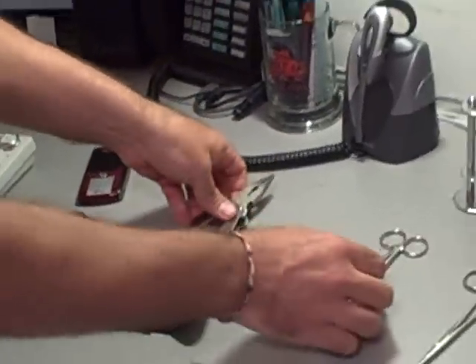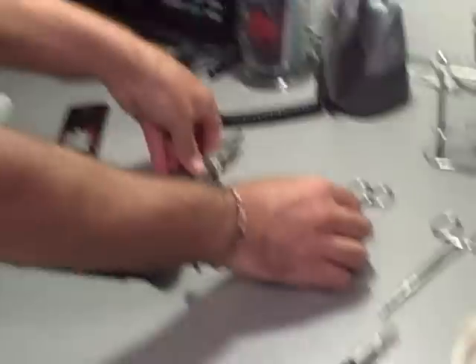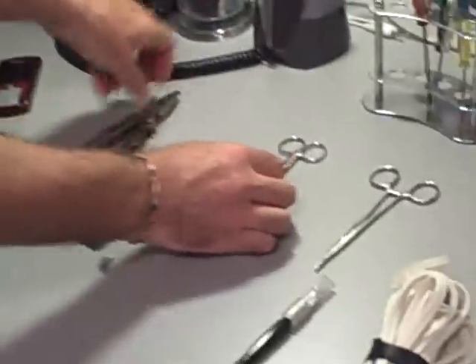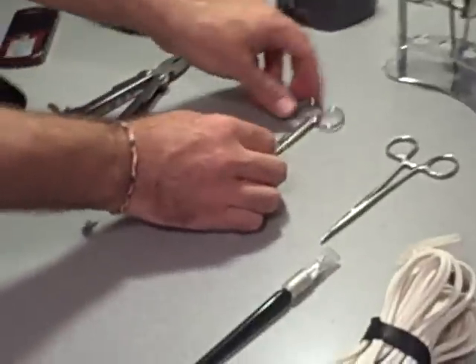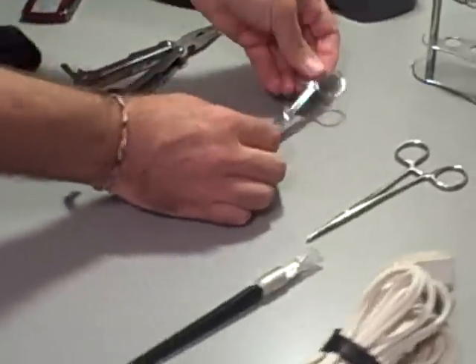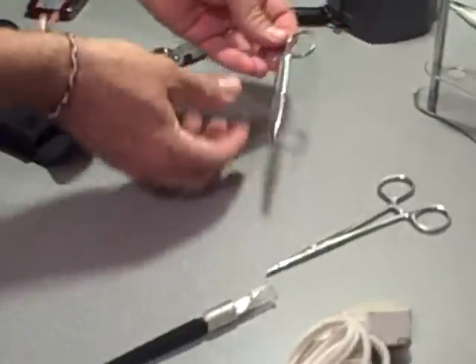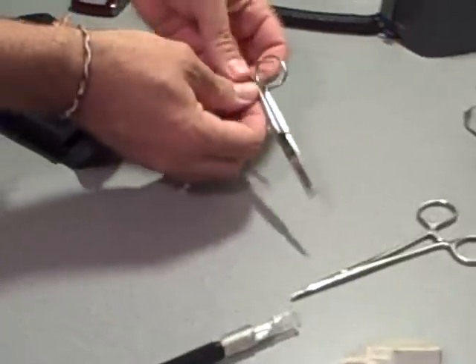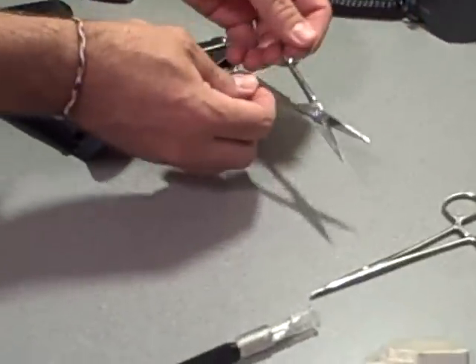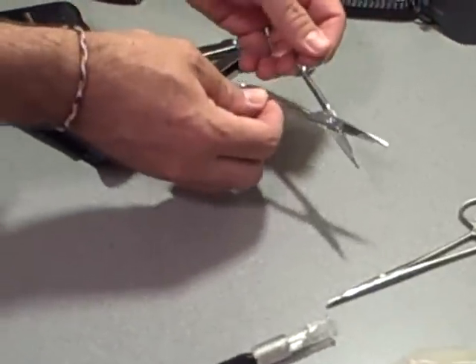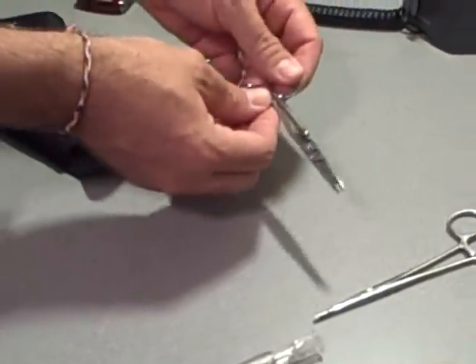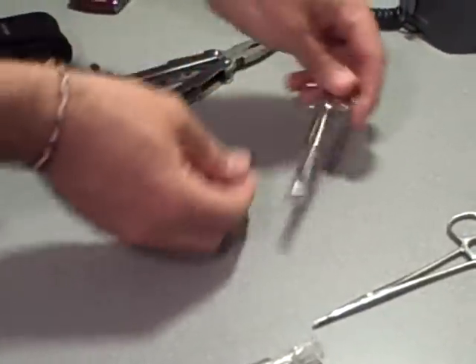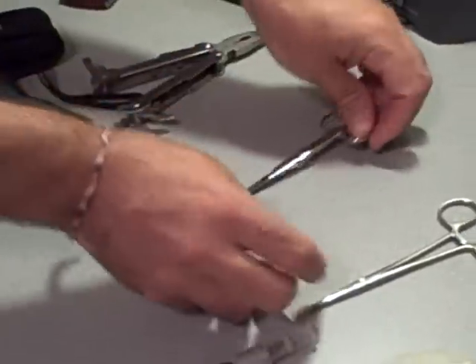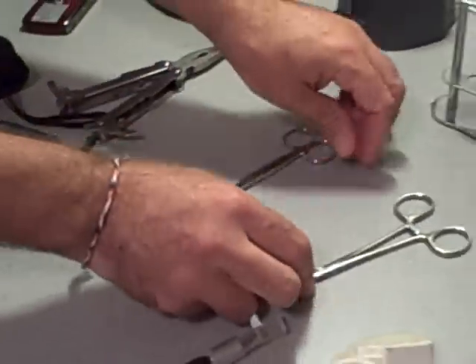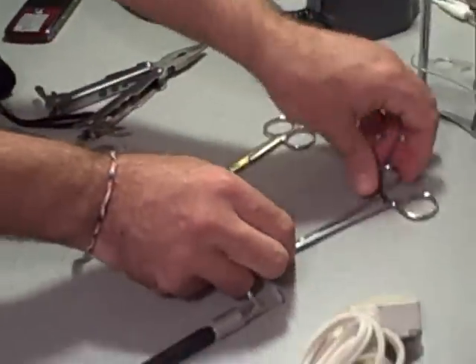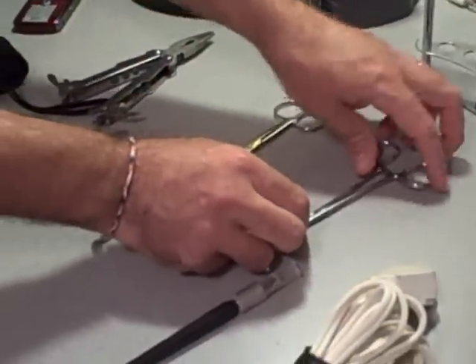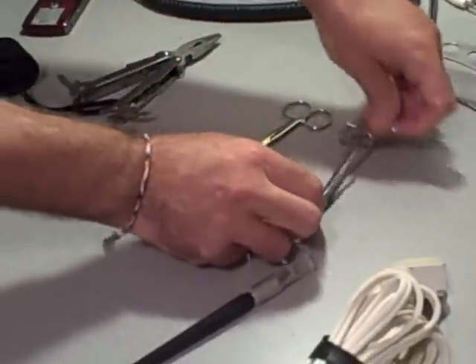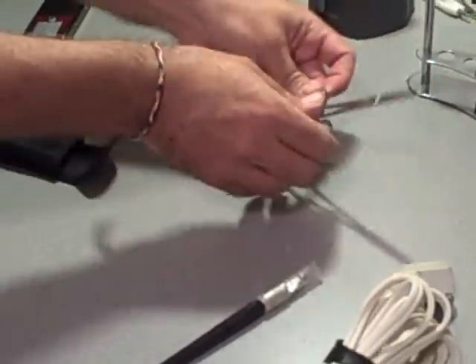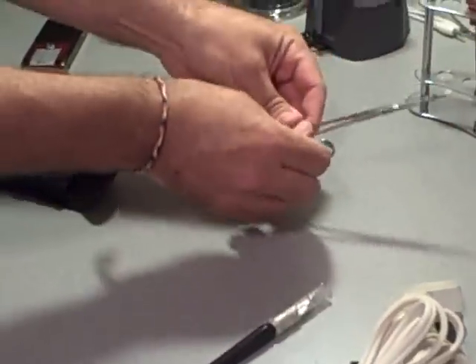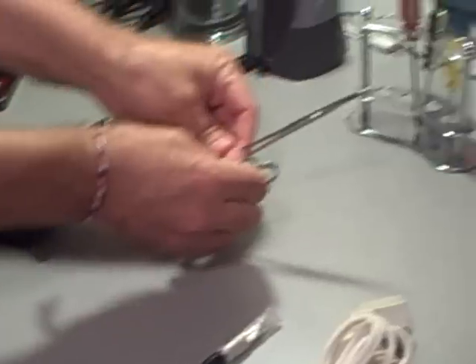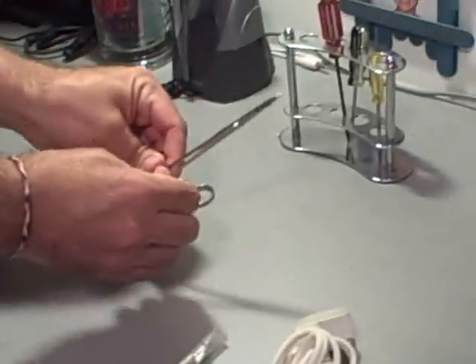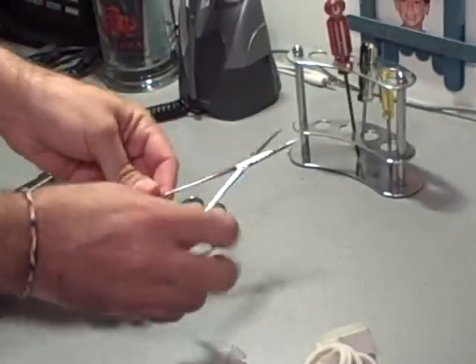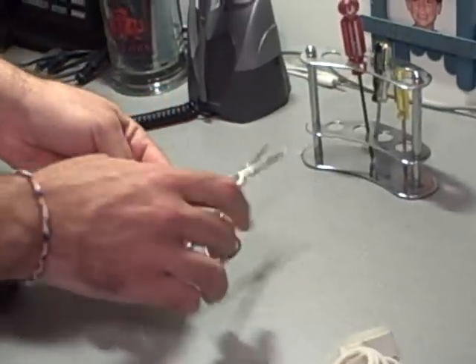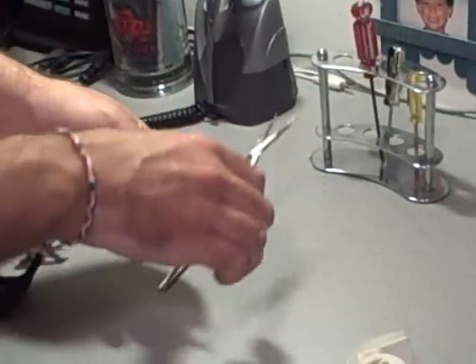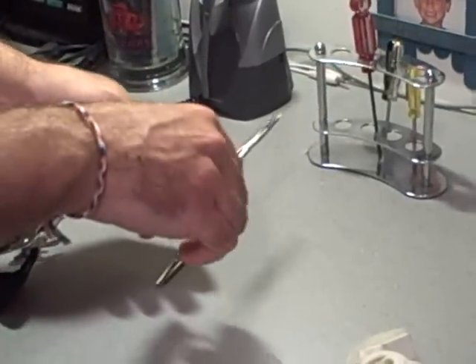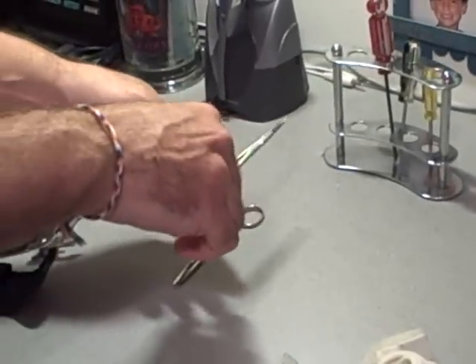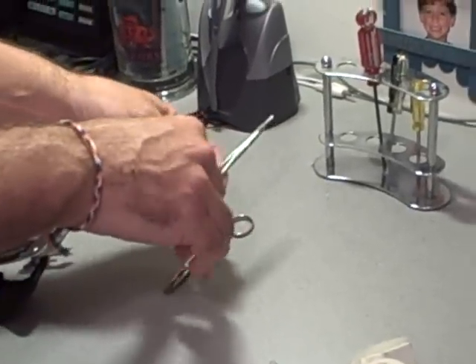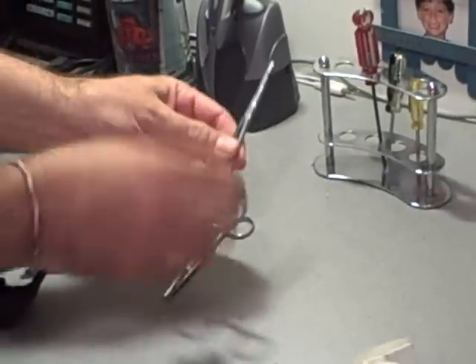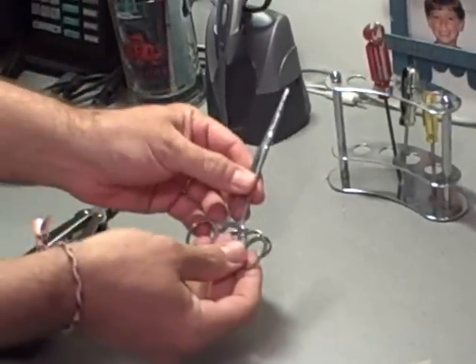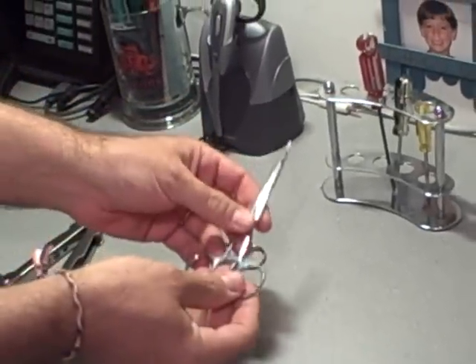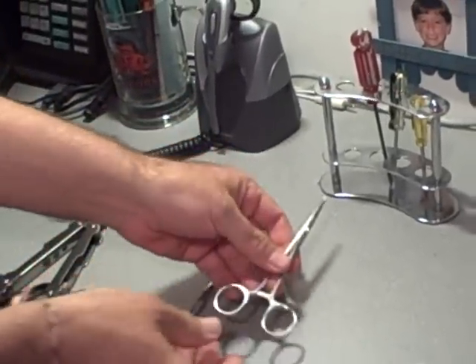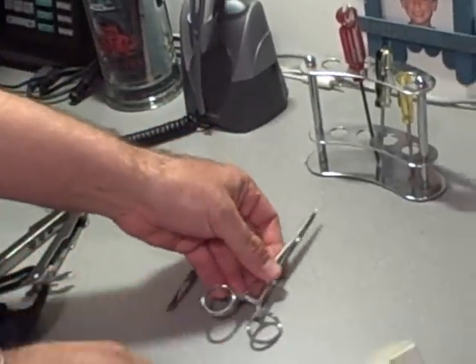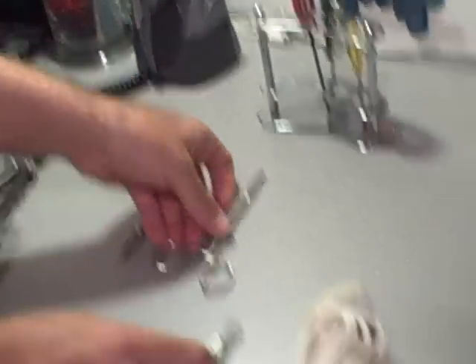I like to keep small surgical scissors — my wife being a nurse practitioner, we often have surgical scissors and hemostats. Sometimes you have small pieces or parts that you need to work with. Hemostats are good to have around as well.